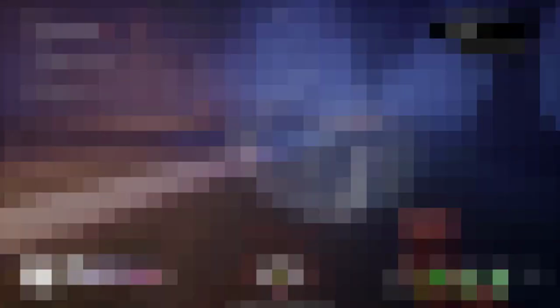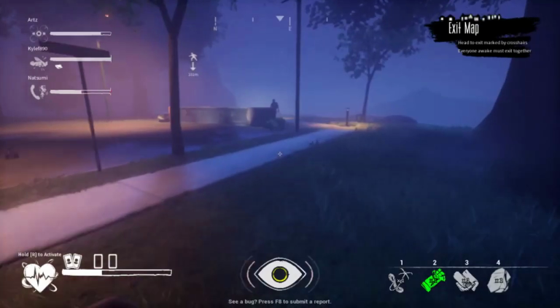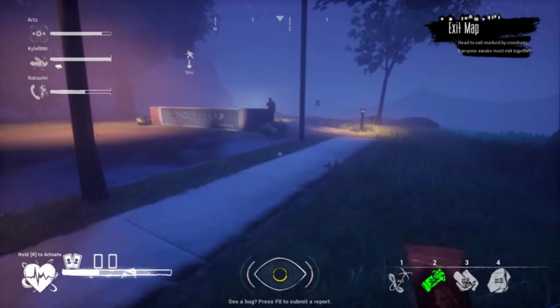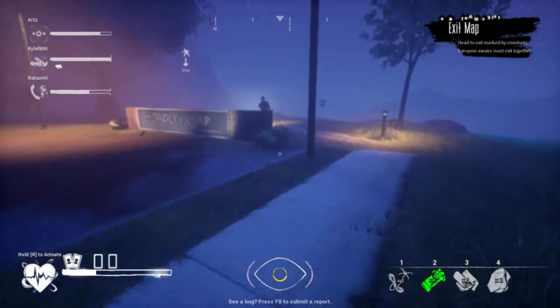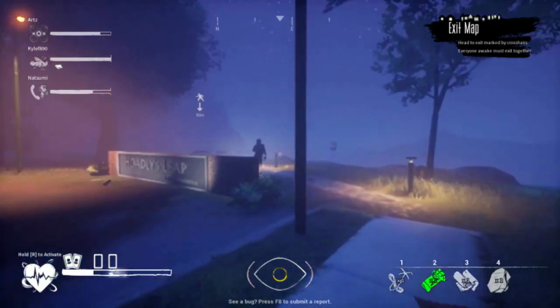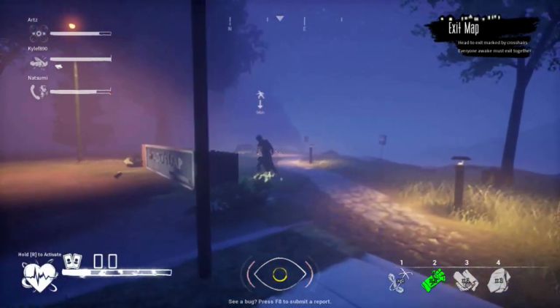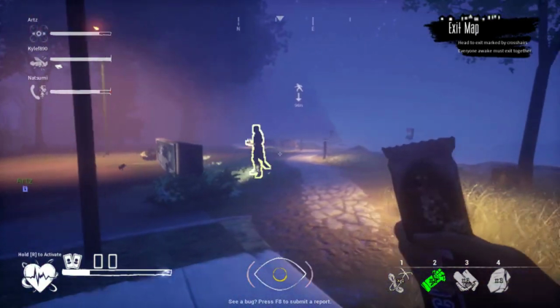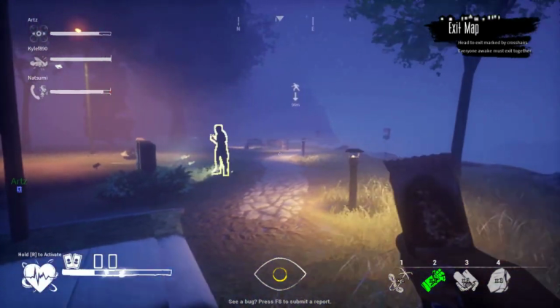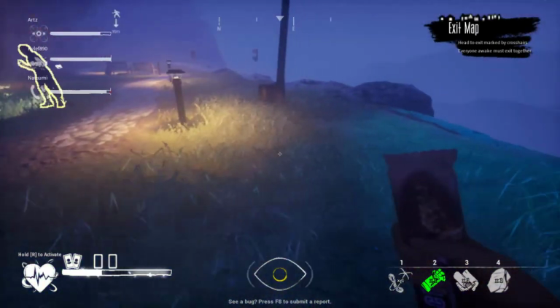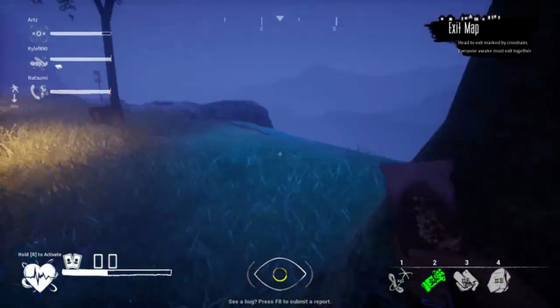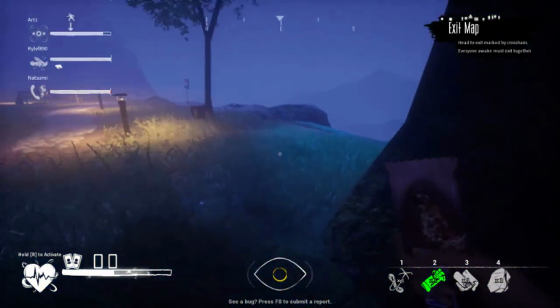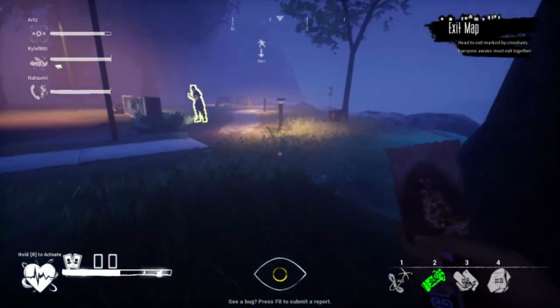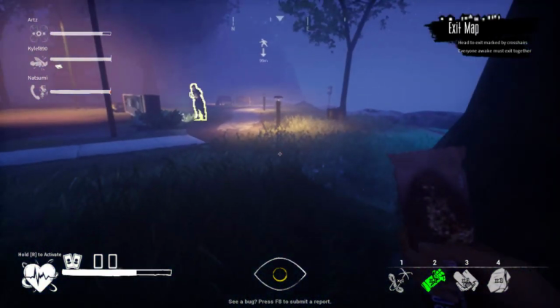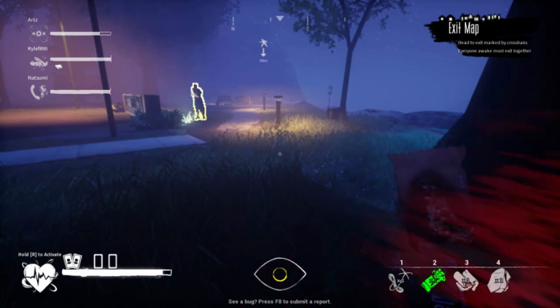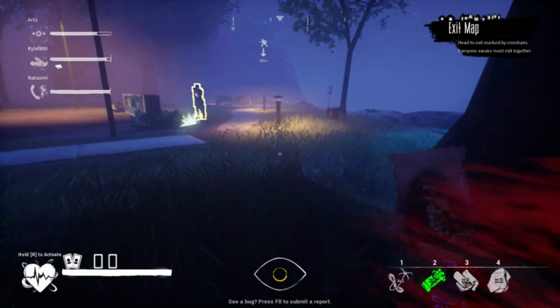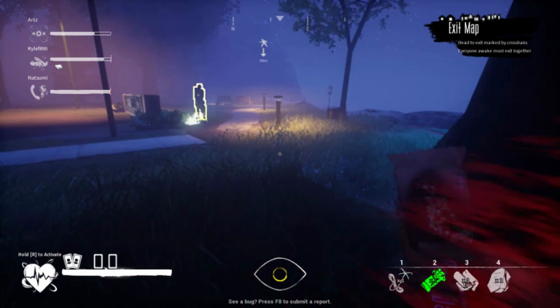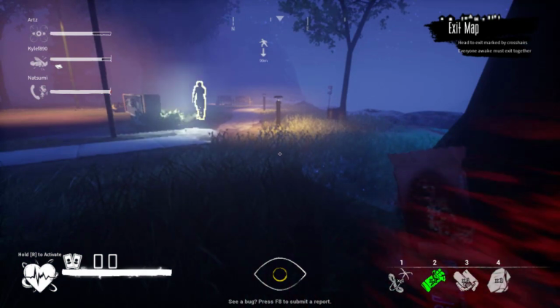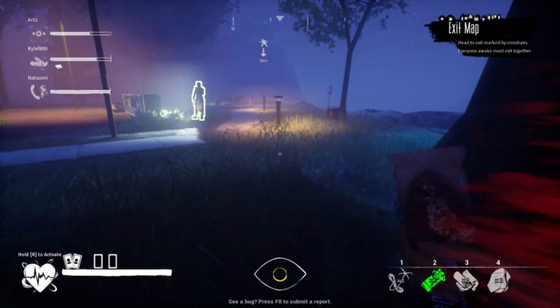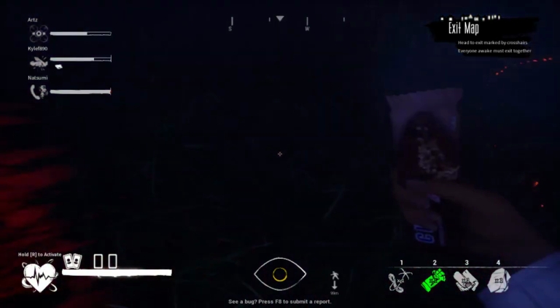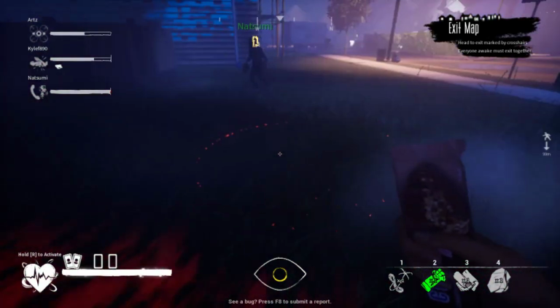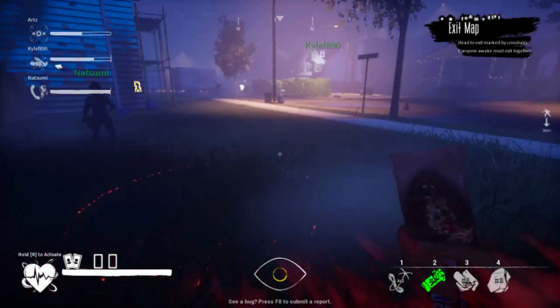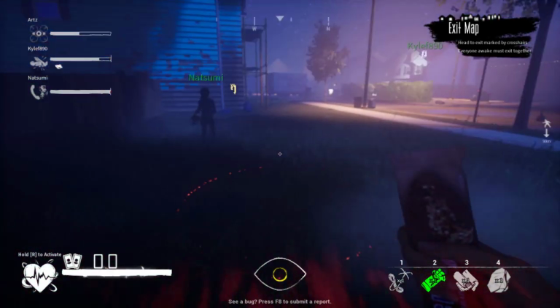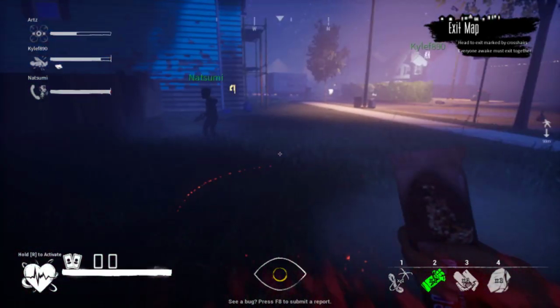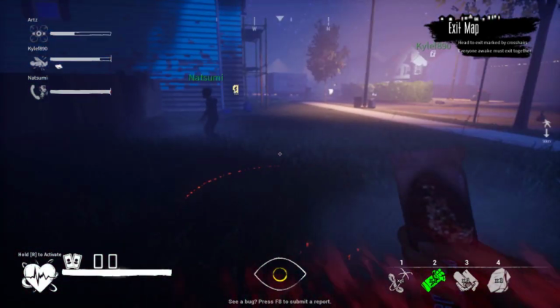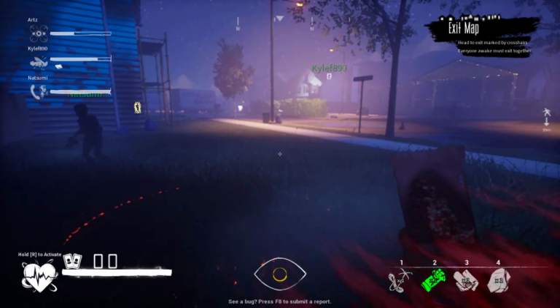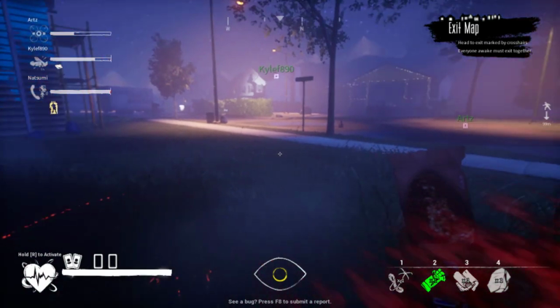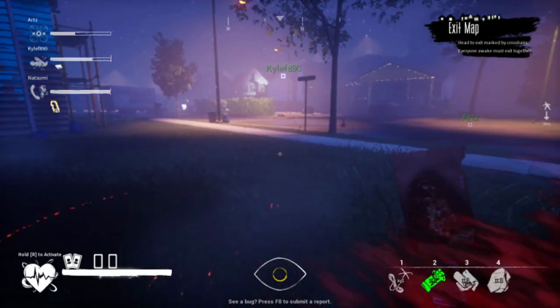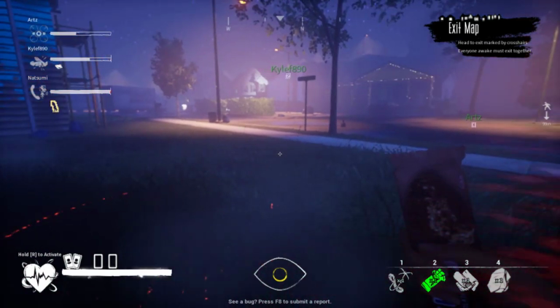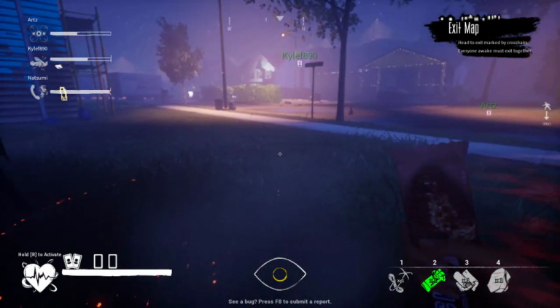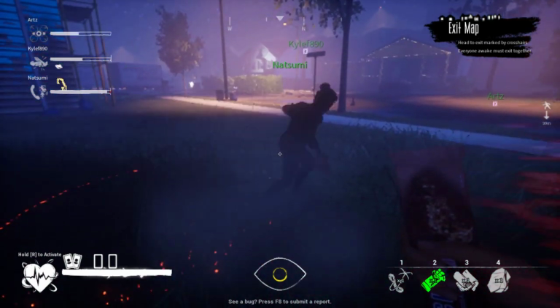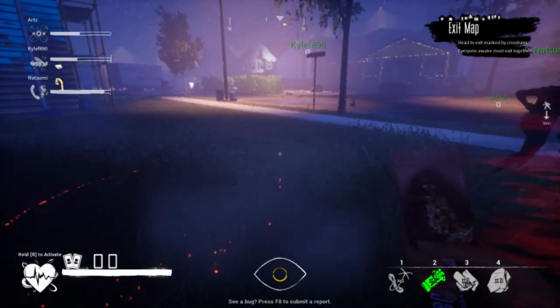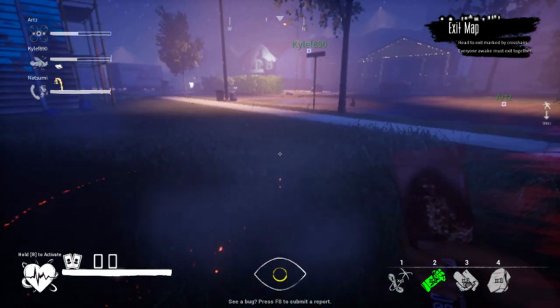If the shape, for some reason, loses his target, he will investigate anyone that sins in the area. In this clip, I sin and the Lucid detects me, so the shape shows up to investigate, although I am not the target. If the target were to be spotted during this duration, he would immediately go into the door and chase after his target.